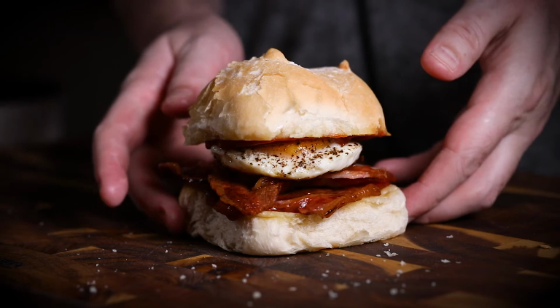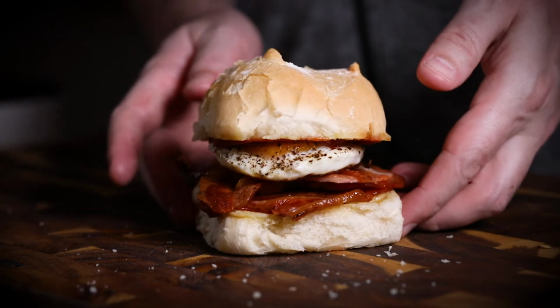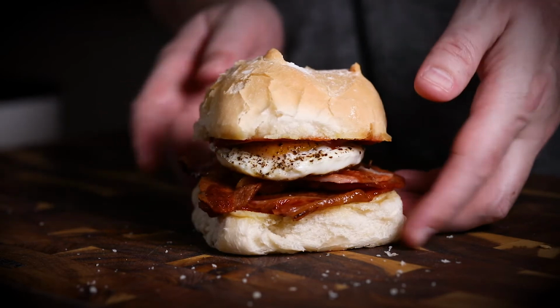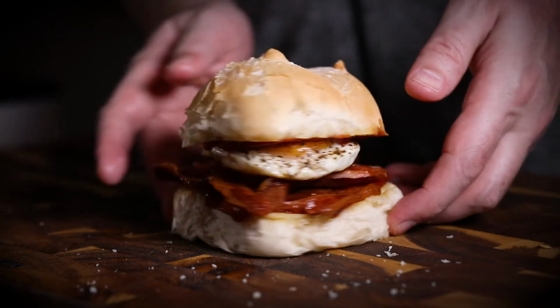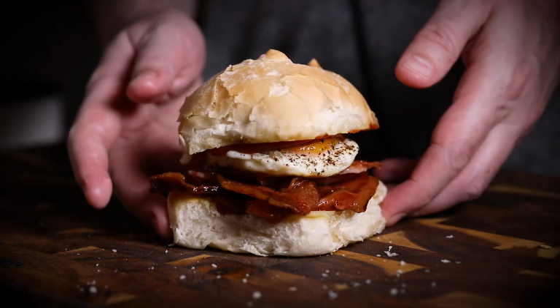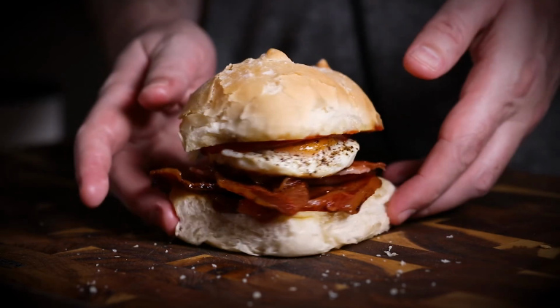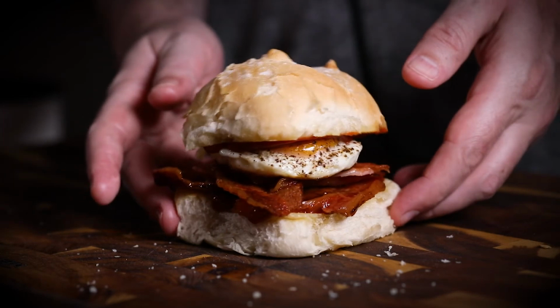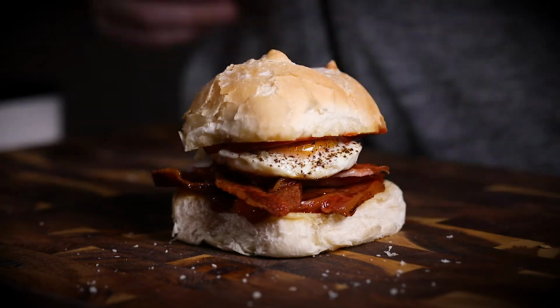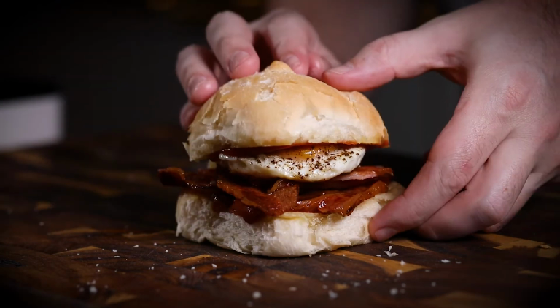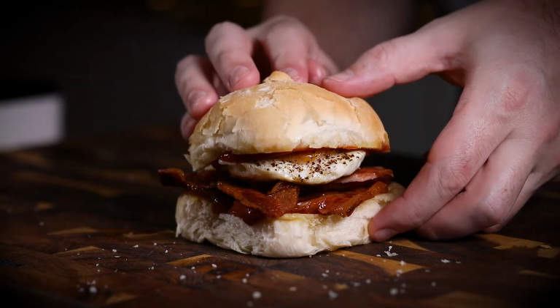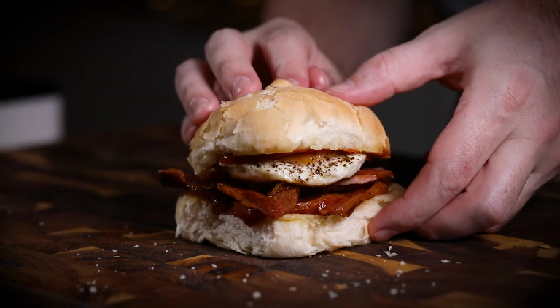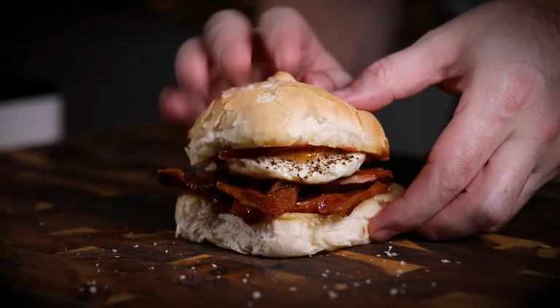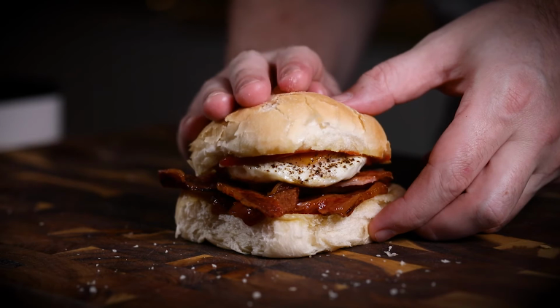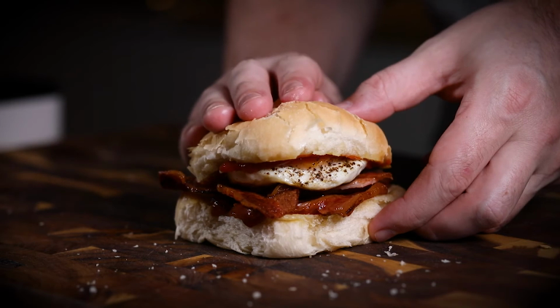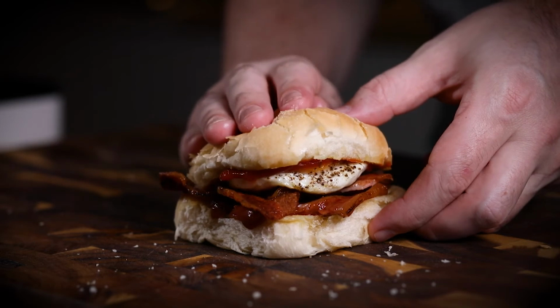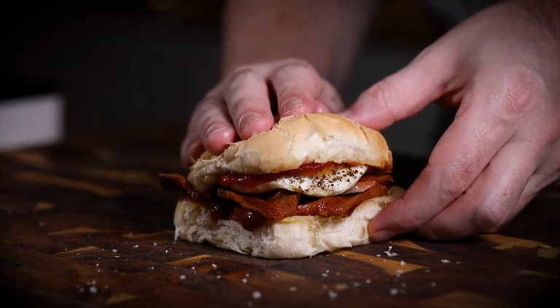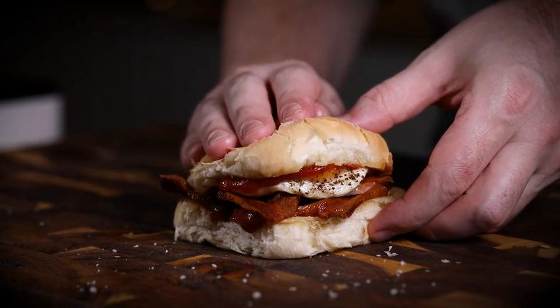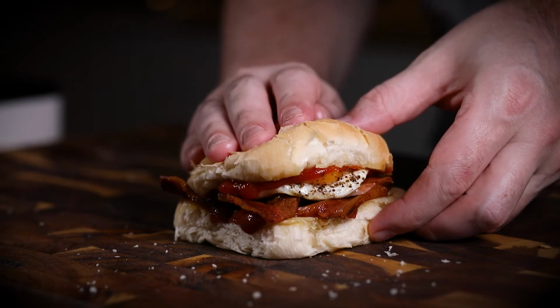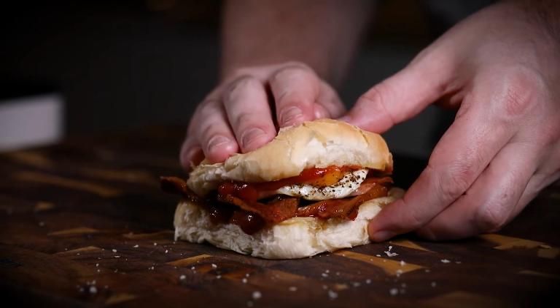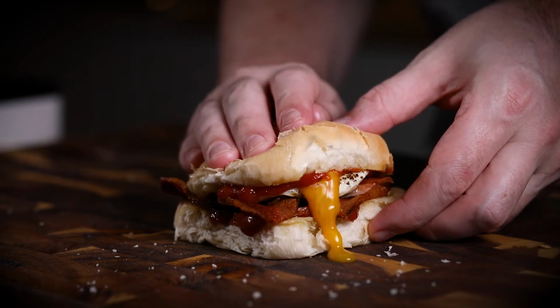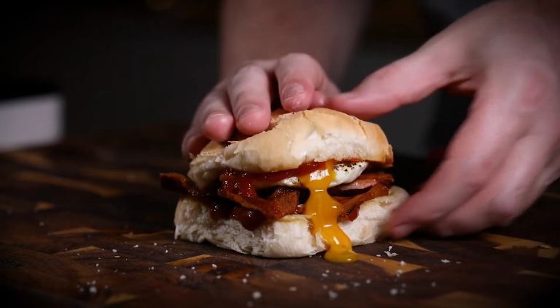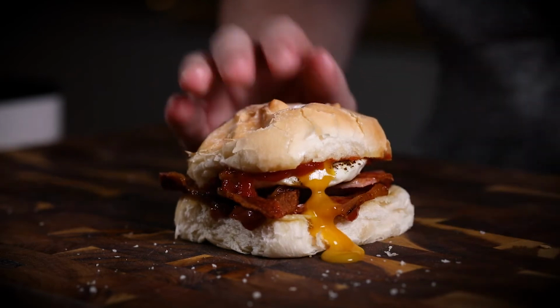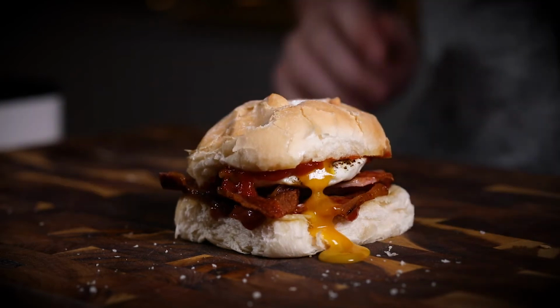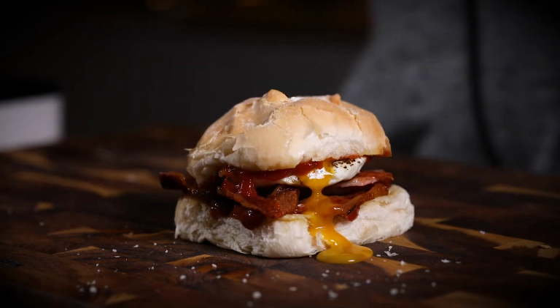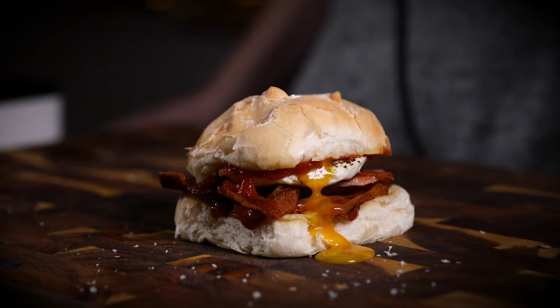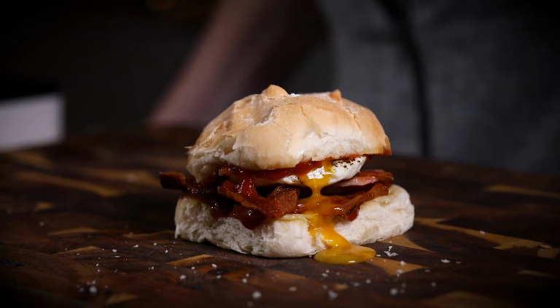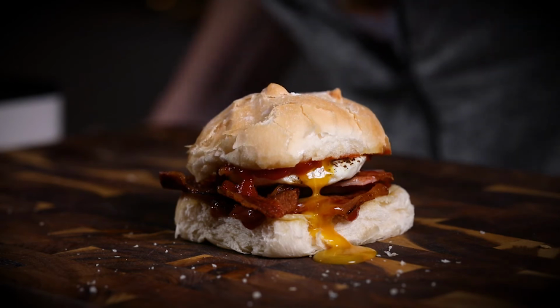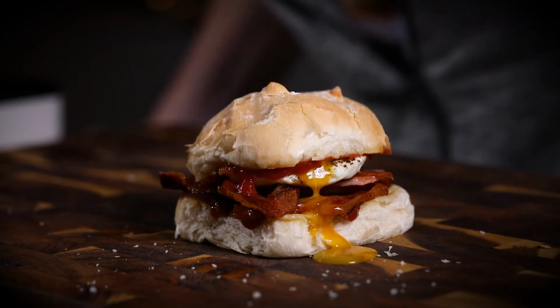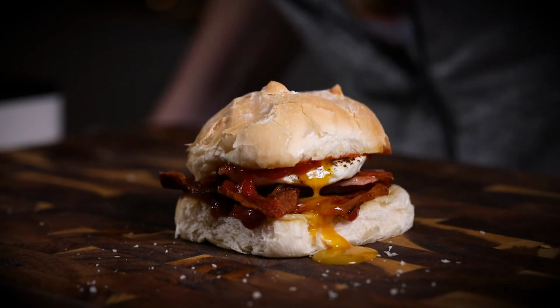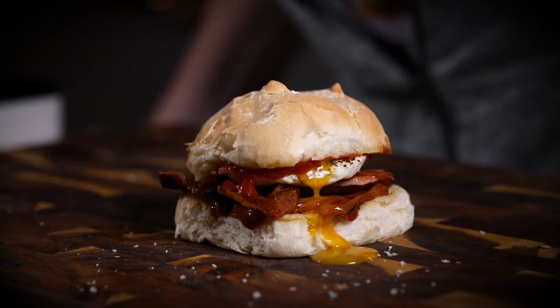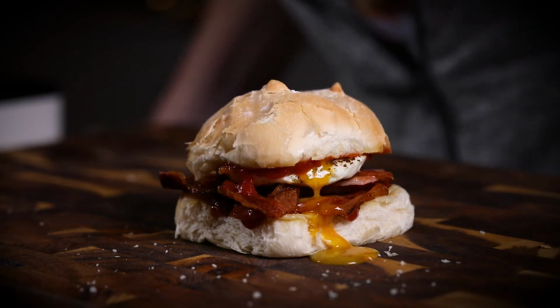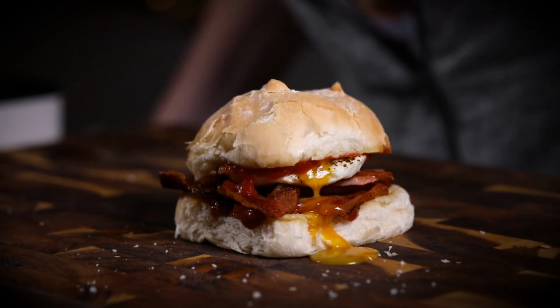And obviously you can use barbecue sauce, ketchup, whatever you want really. But I'm a bit of a fan of ketchup, and the mix of the butter and the bacon and the egg just goes really well. And there's a super awesome oozy, runny egg — it was so good, and you can see the bread's really soft and fresh.